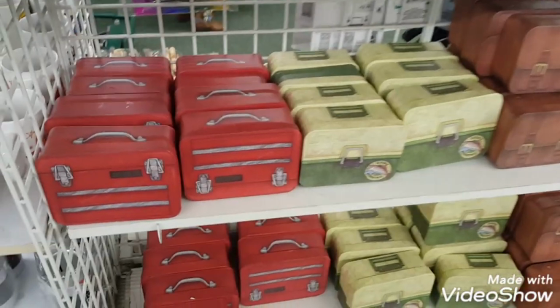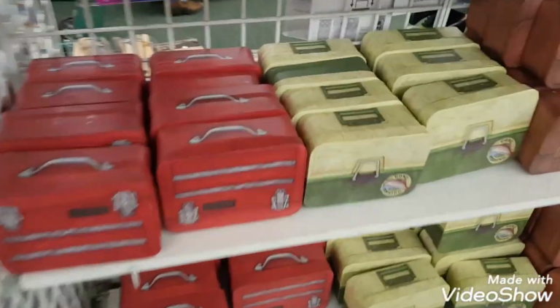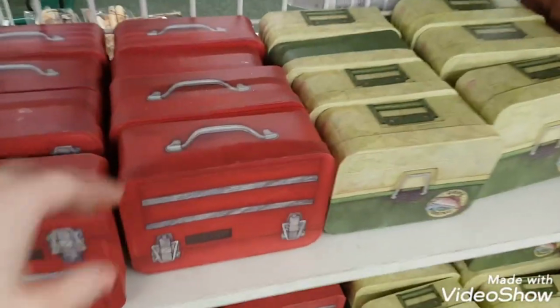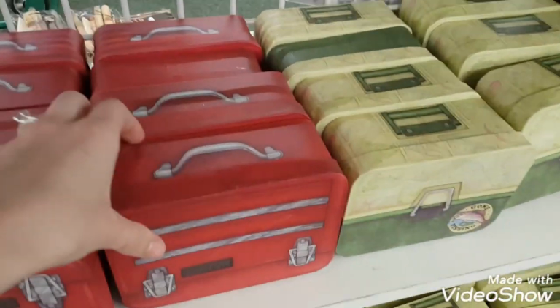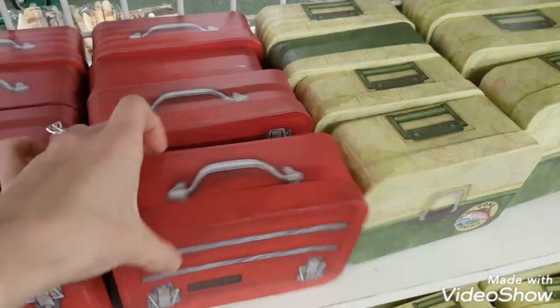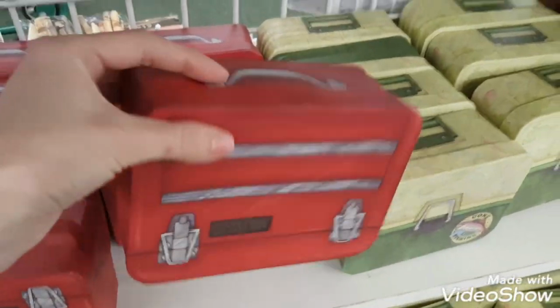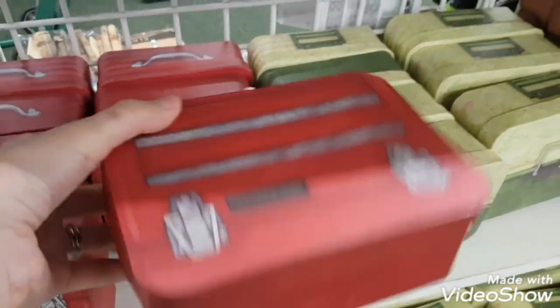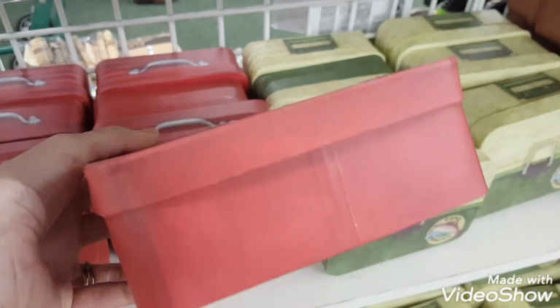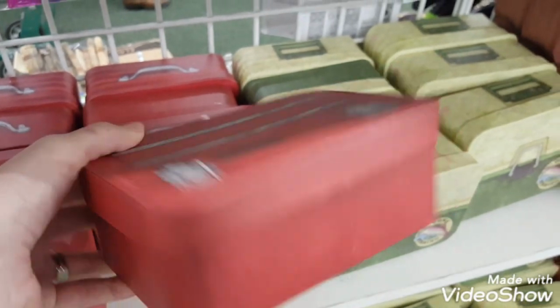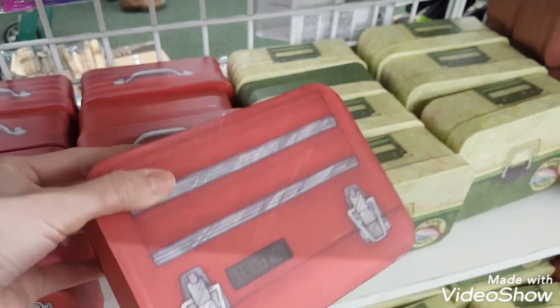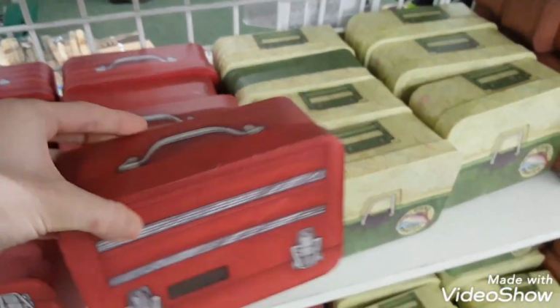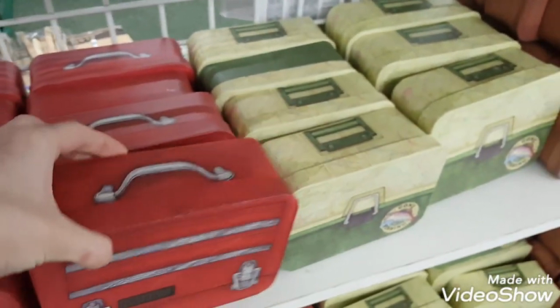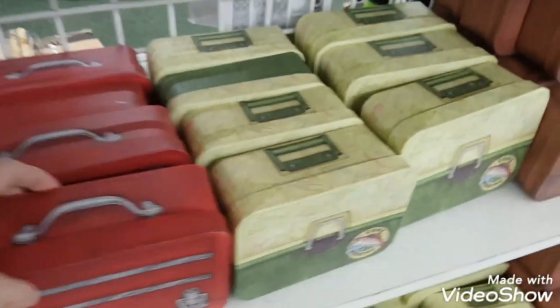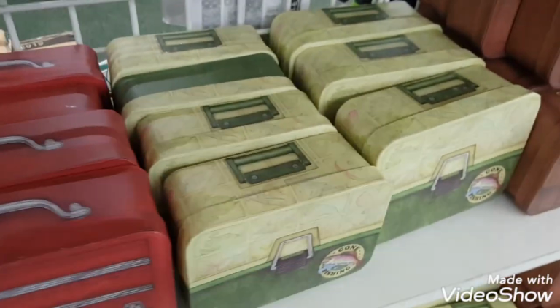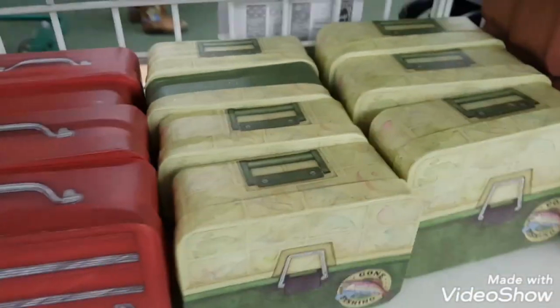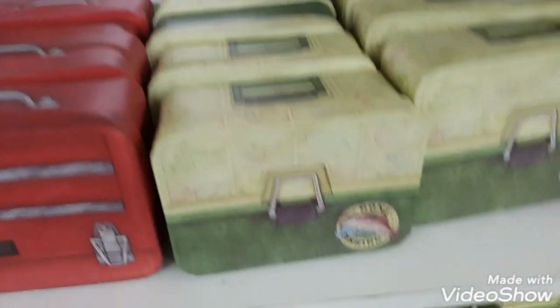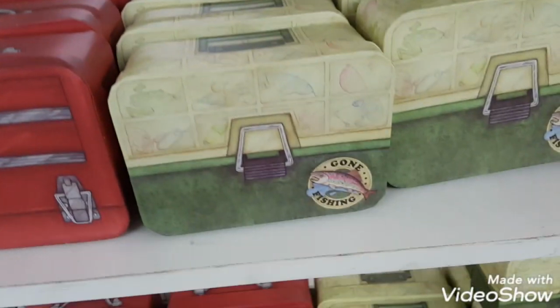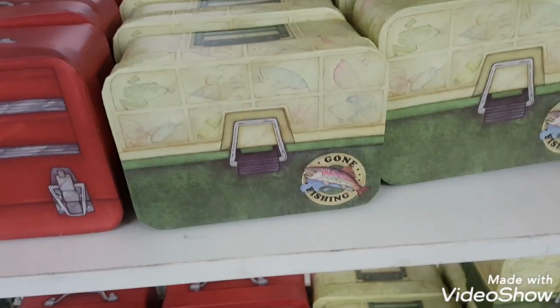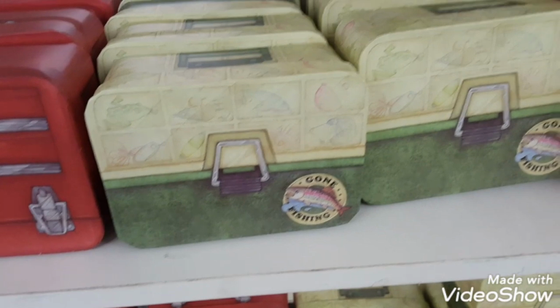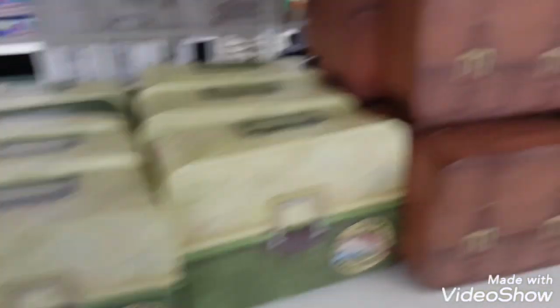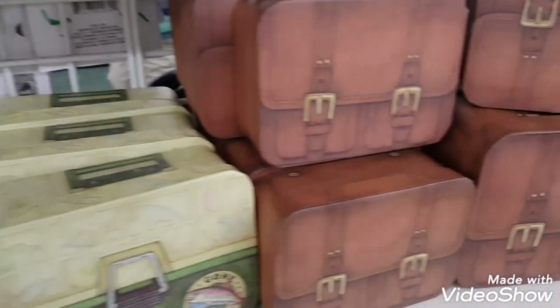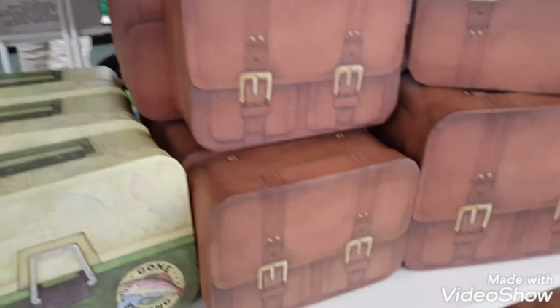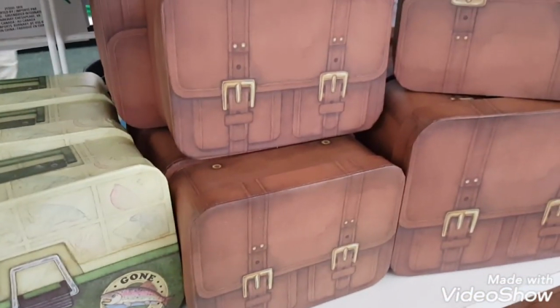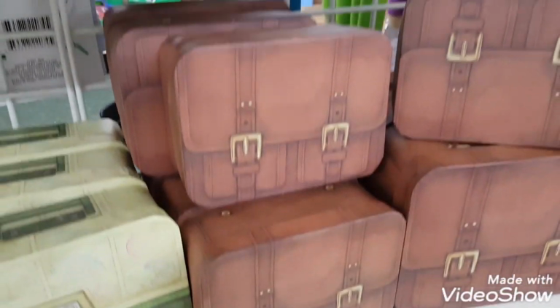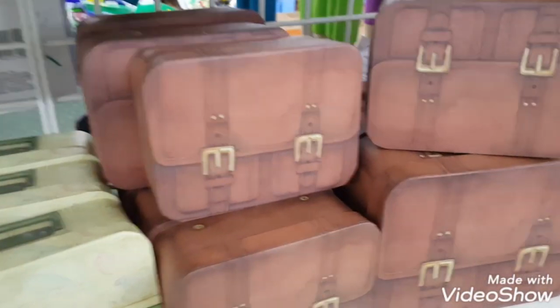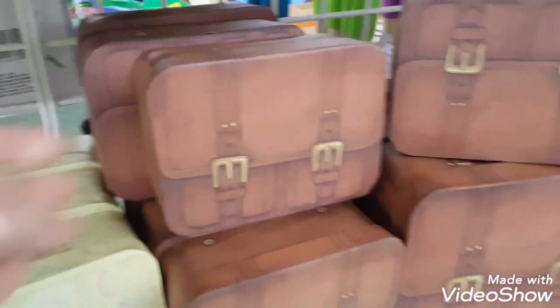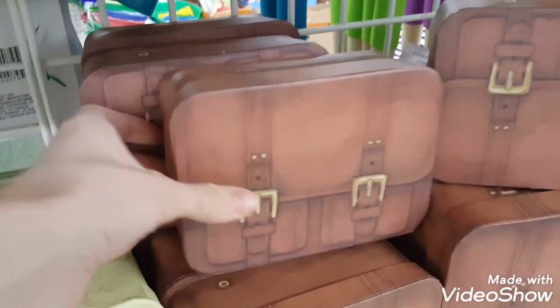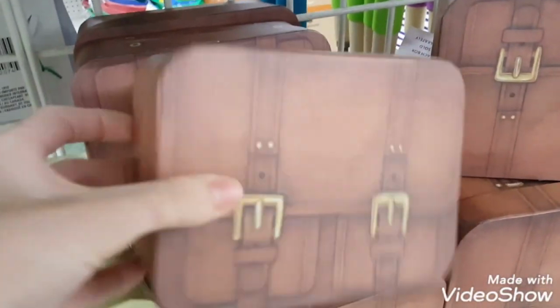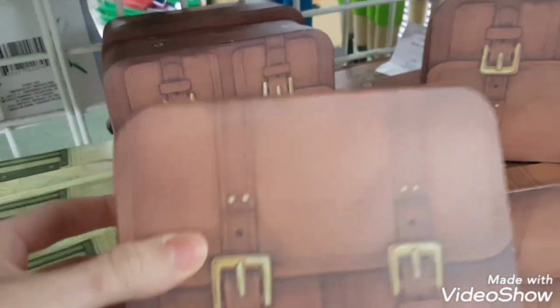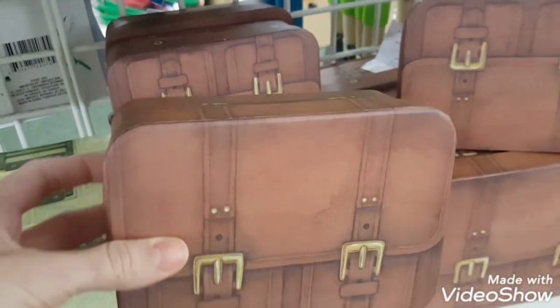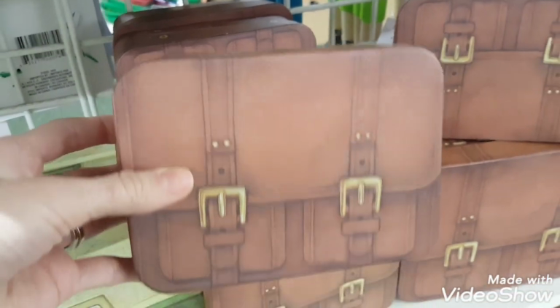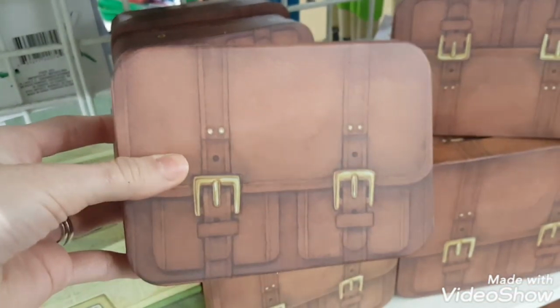I thought these gift boxes were pretty fun. They came in a few different styles and sizes. I thought they would be great in a man cave for organizing or something like that. This brown one here was my favorite and I did pick up a larger one of those.